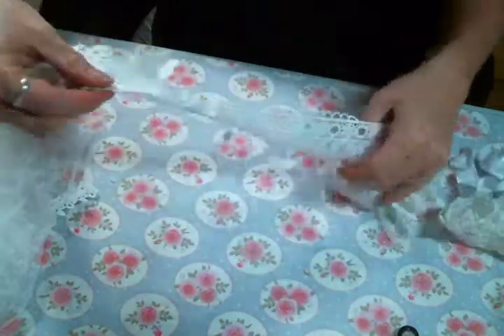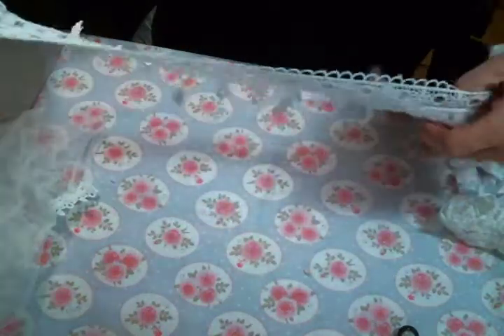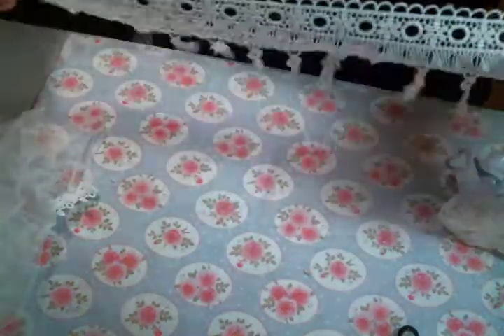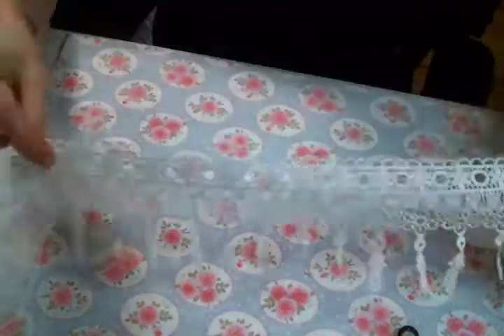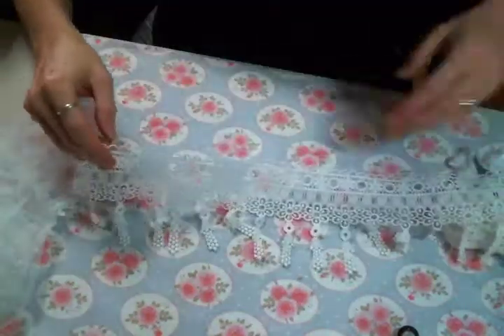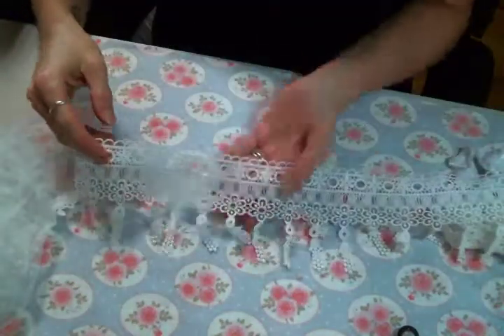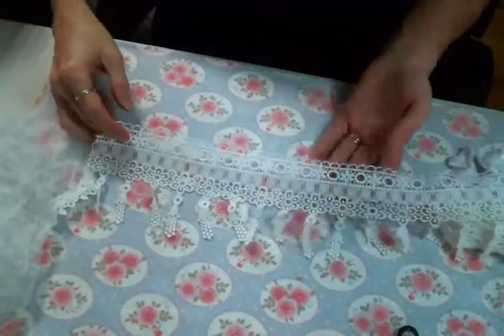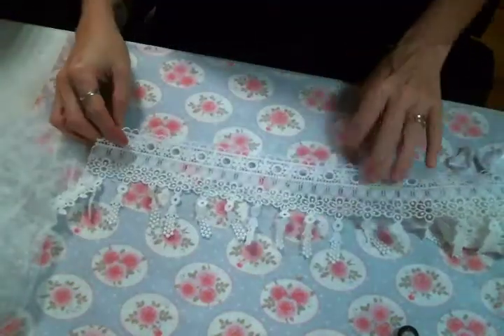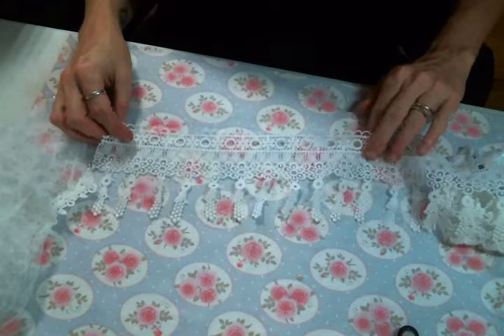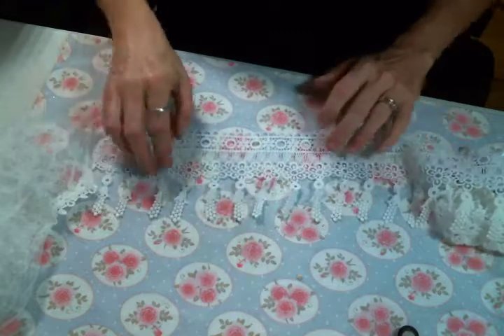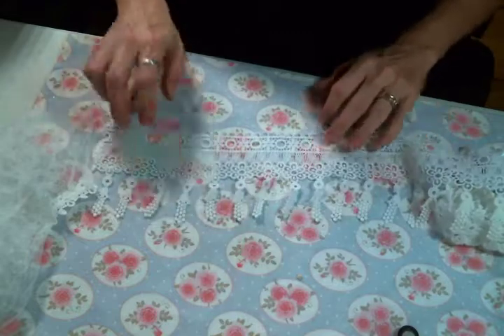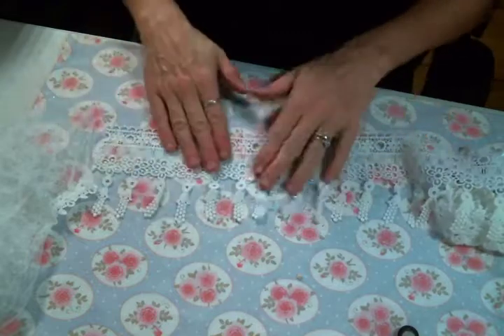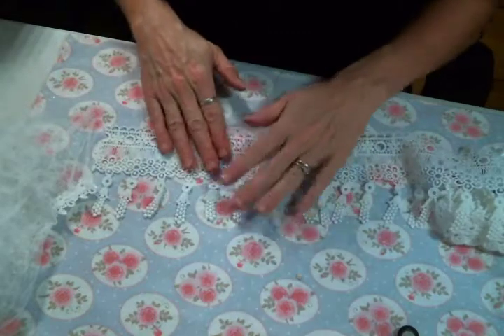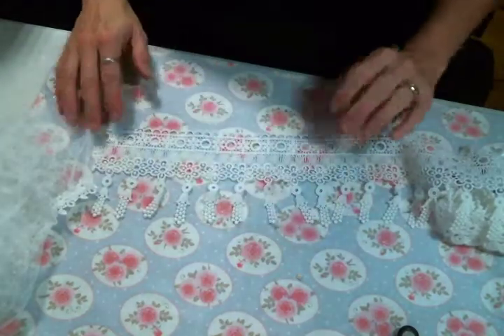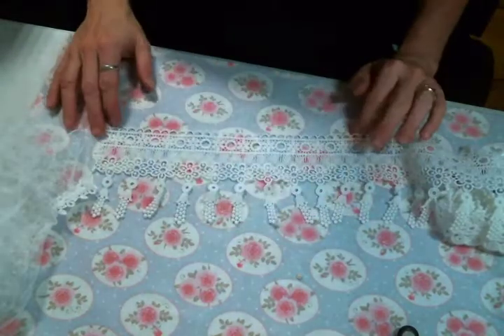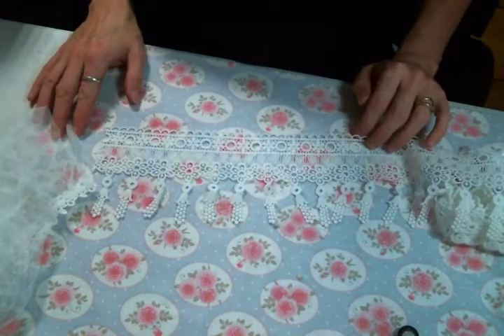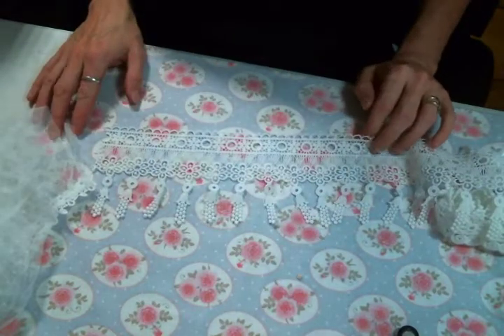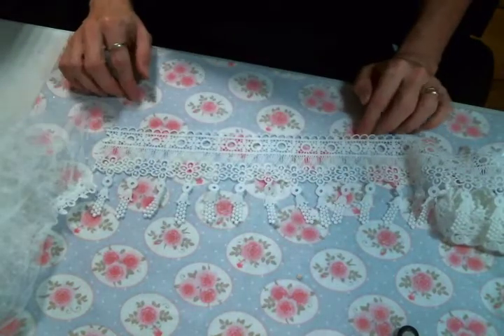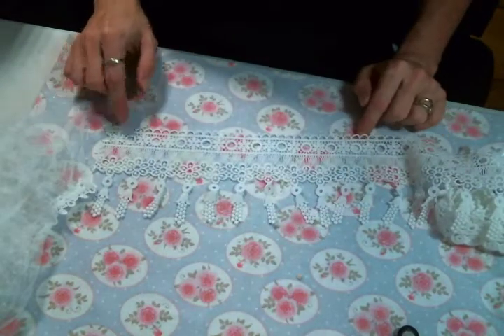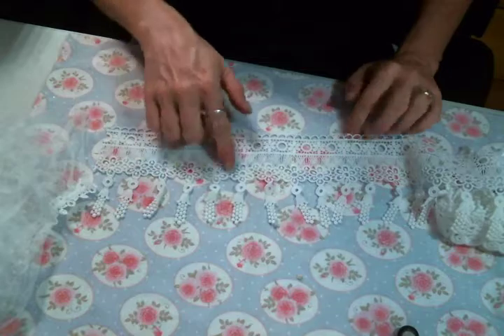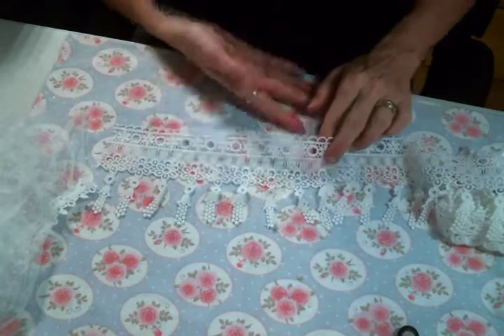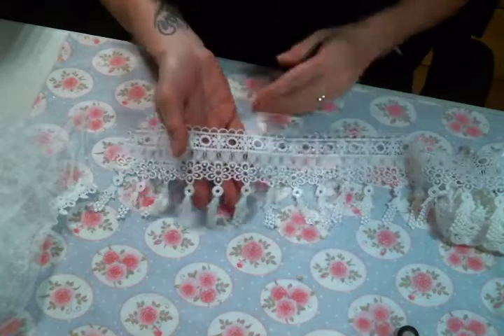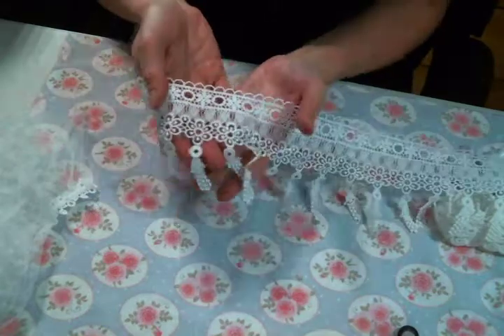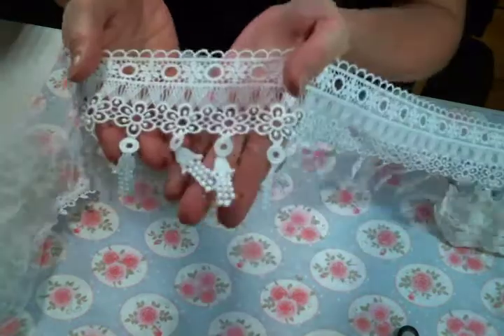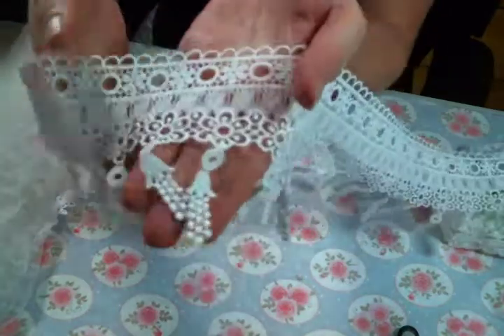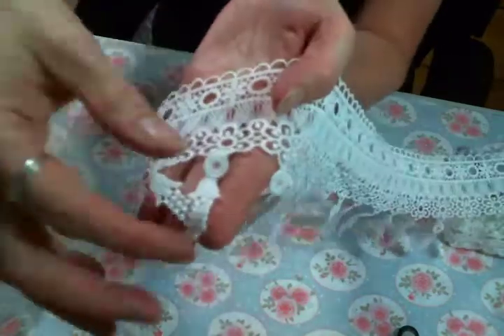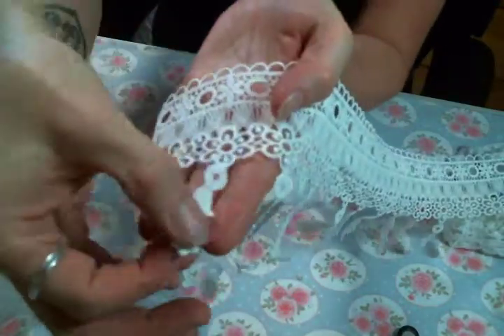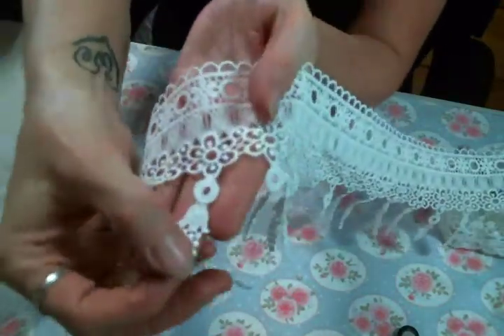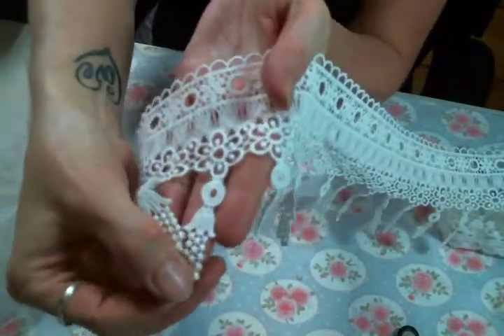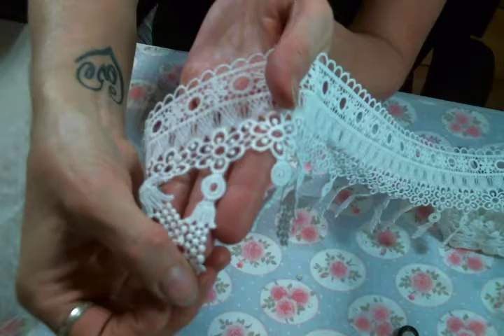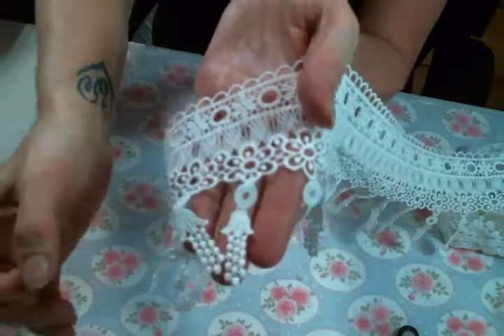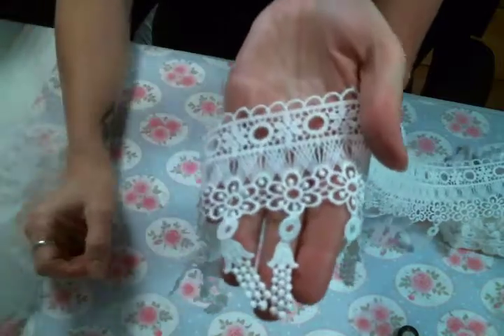She also has some new dangles that I haven't had before. Look at that — it's beautiful. I love the flowers, and it's like they're just coming out of a flower at the bottom. Super pretty.